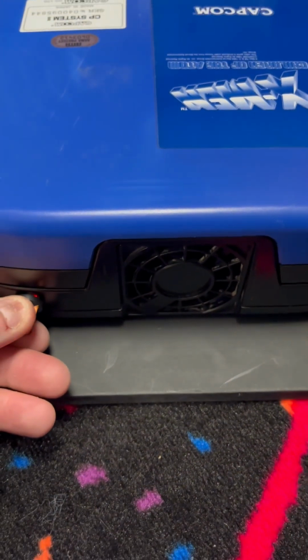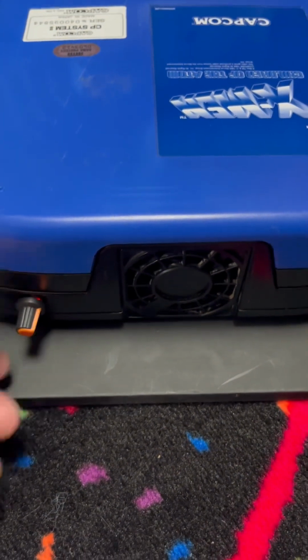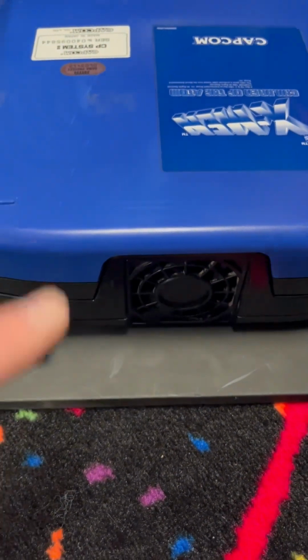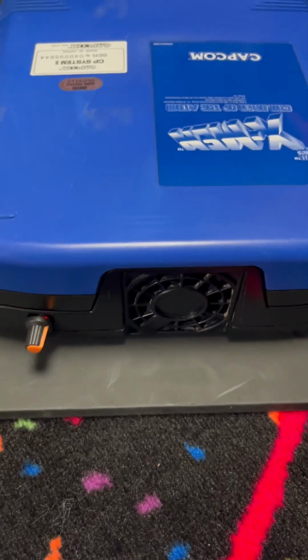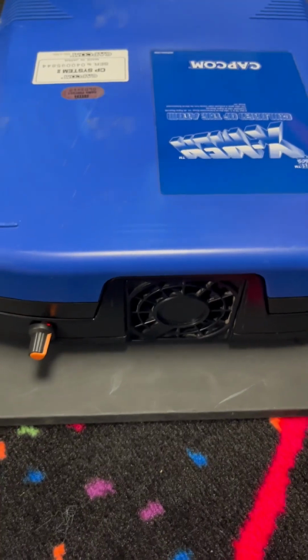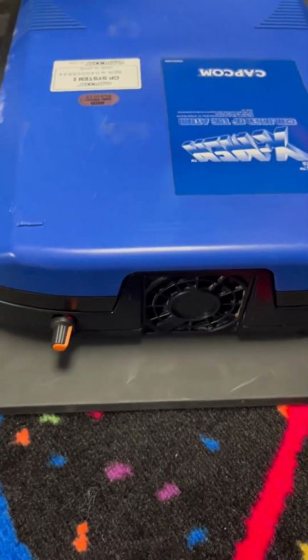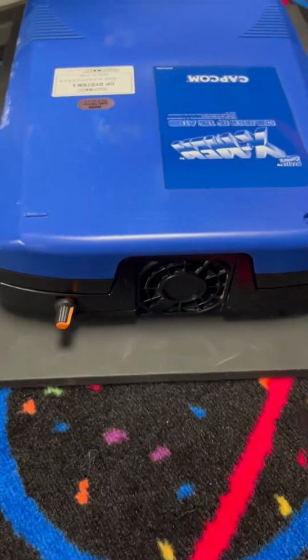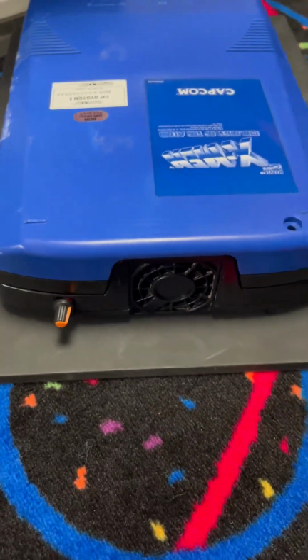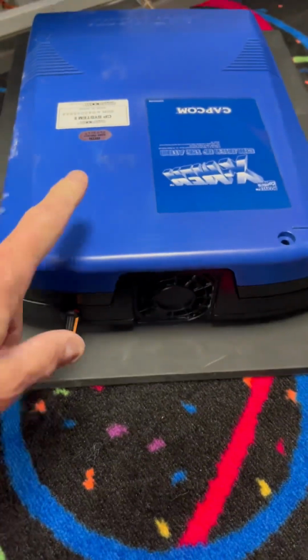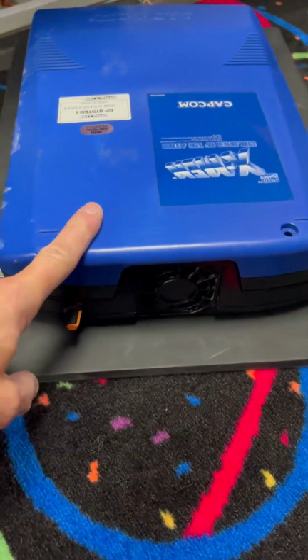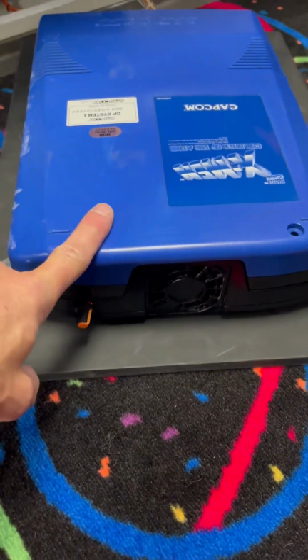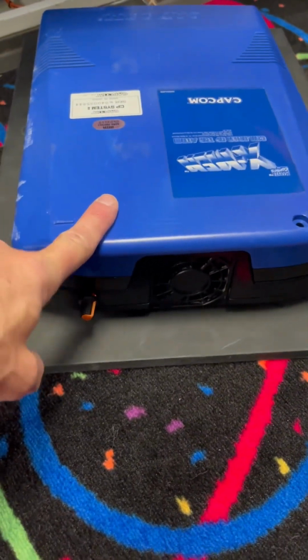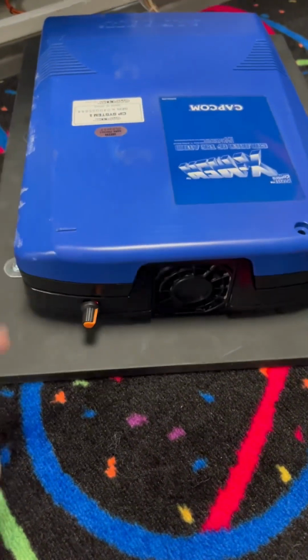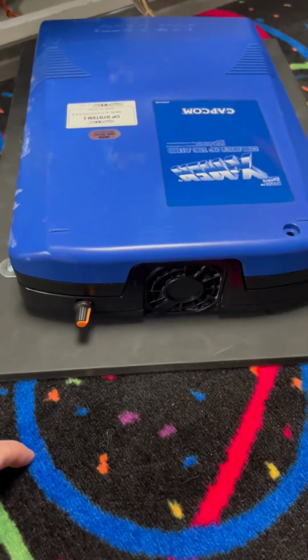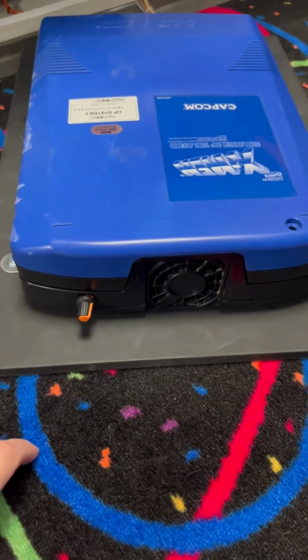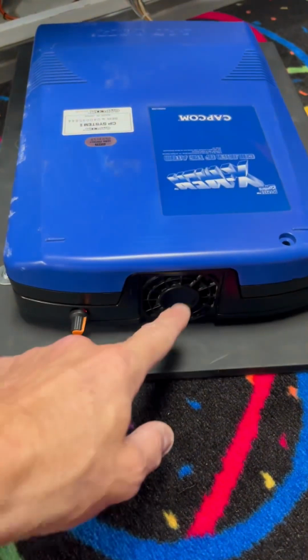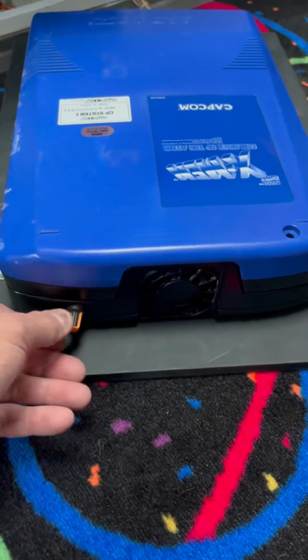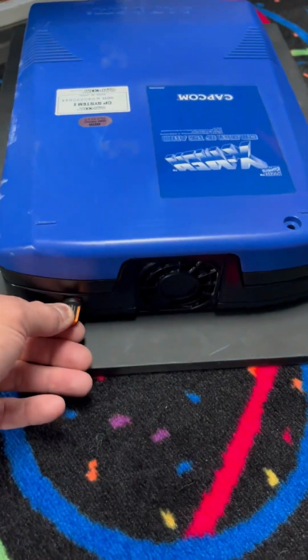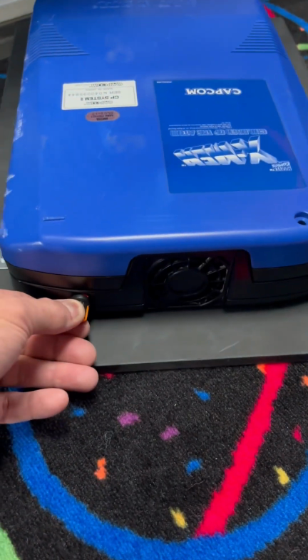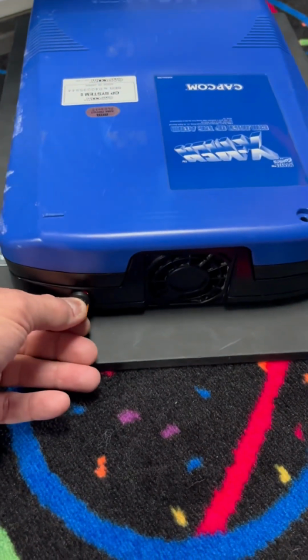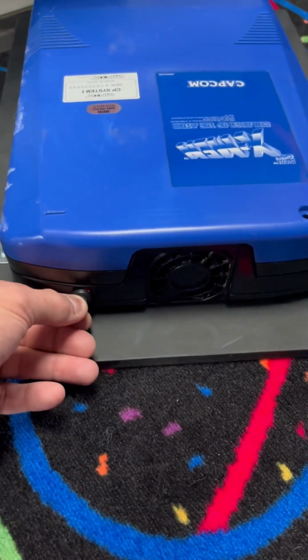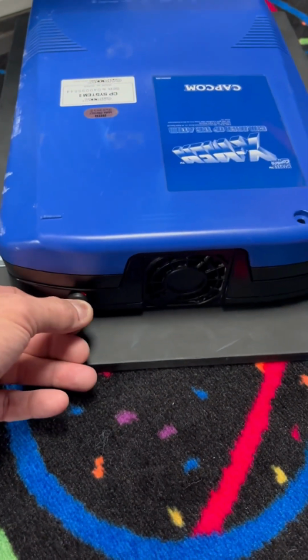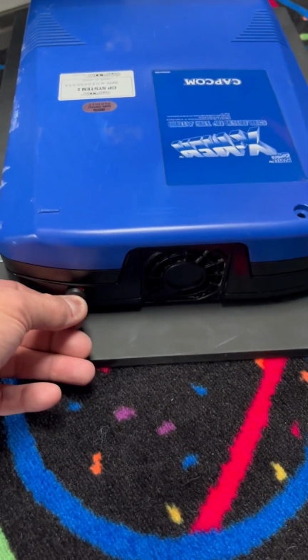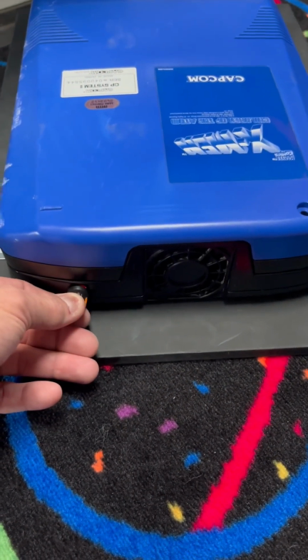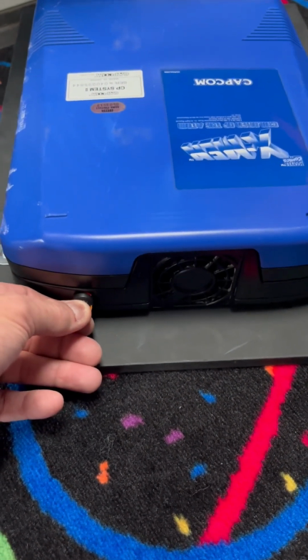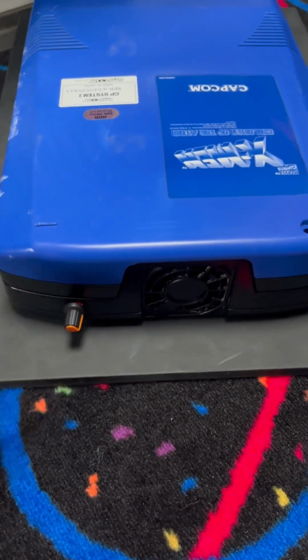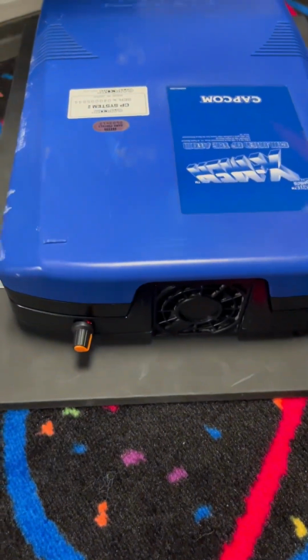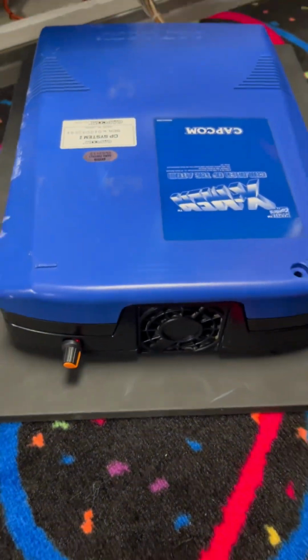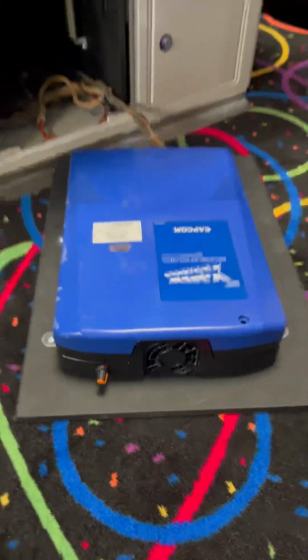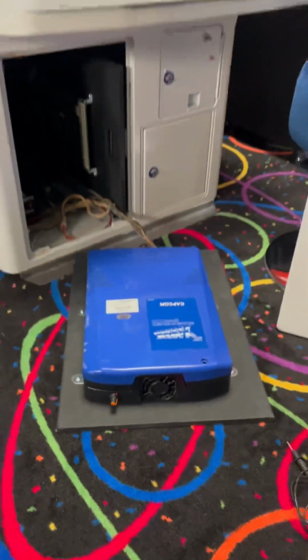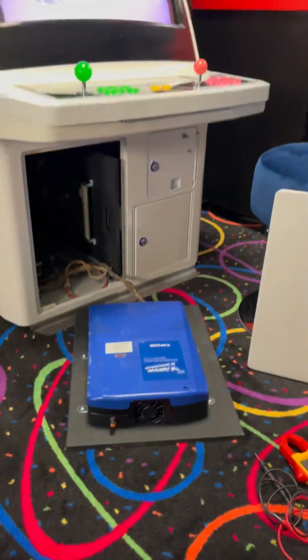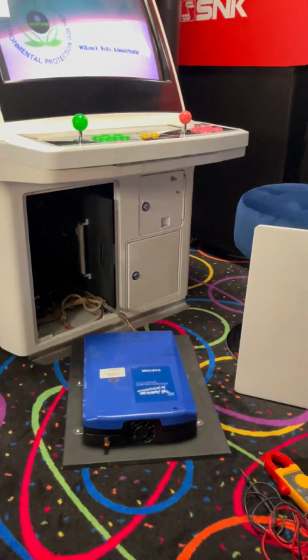That is precise control. If you're interested in doing this mod on your CPS2 board set, I'll include a link in the description for both items I purchased on Amazon — so try it out for yourself. And as always, game on.